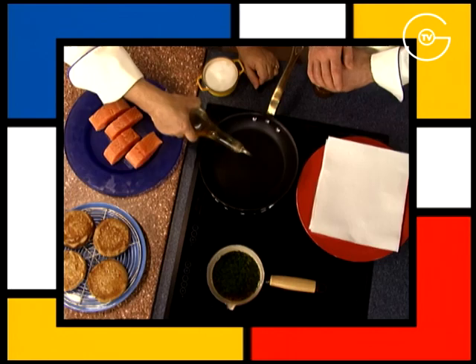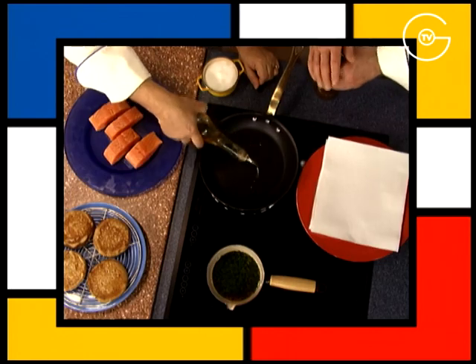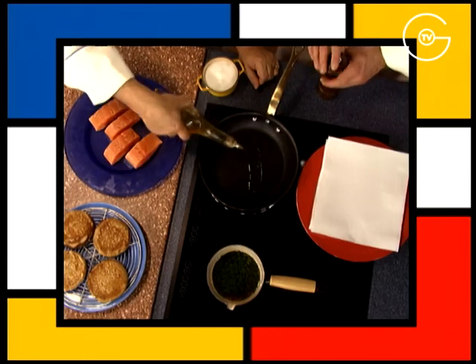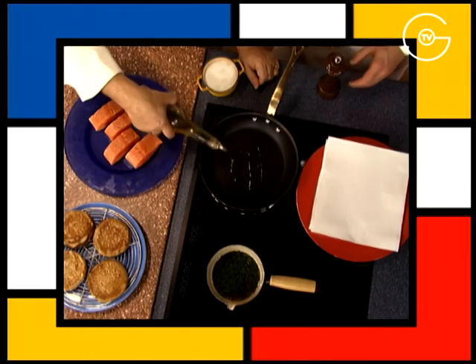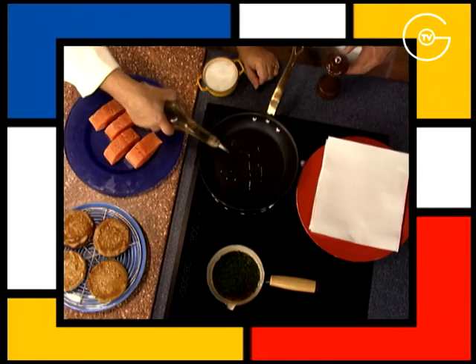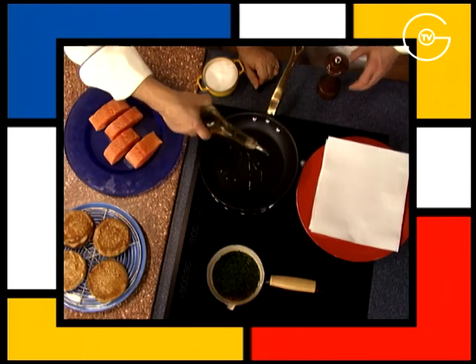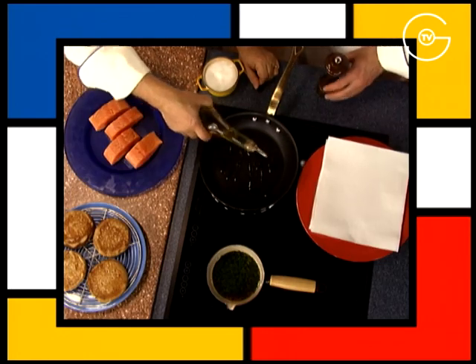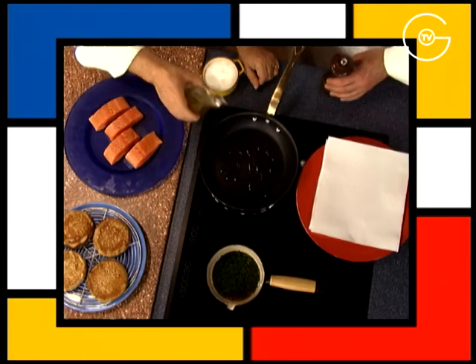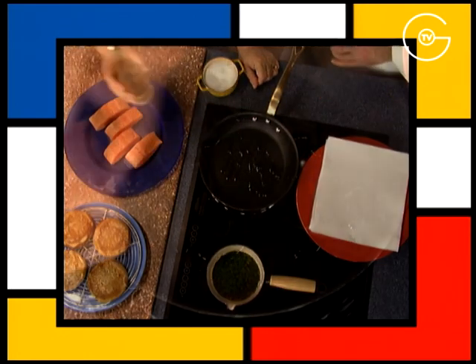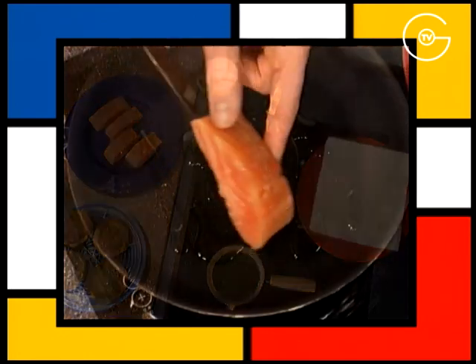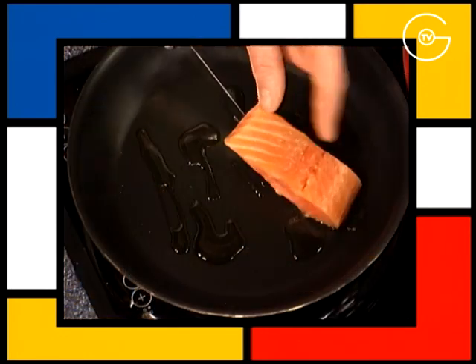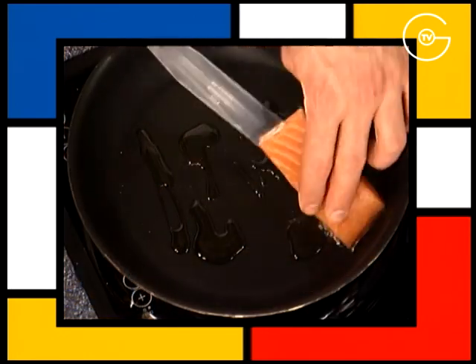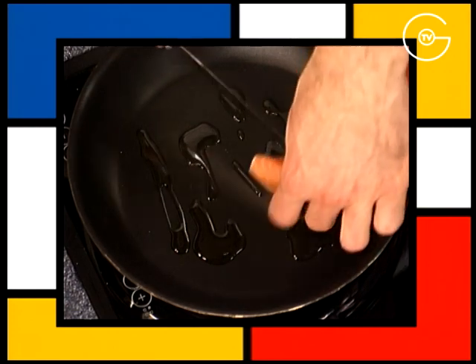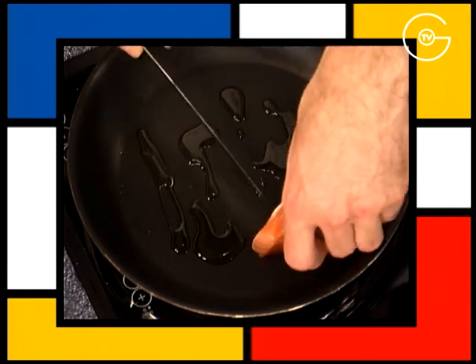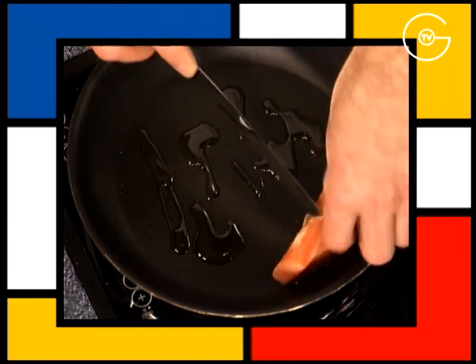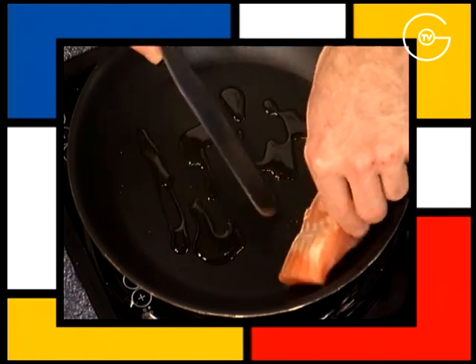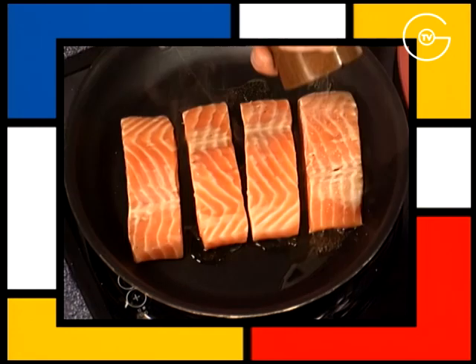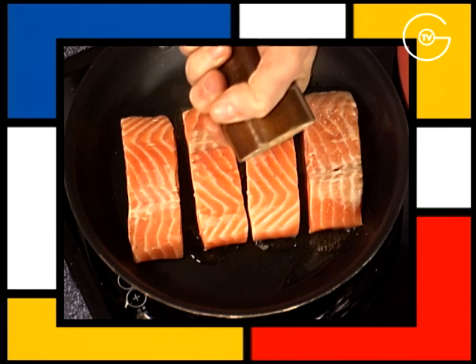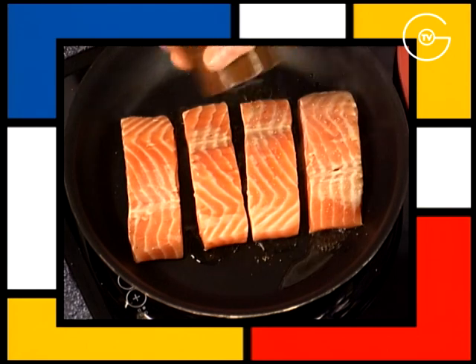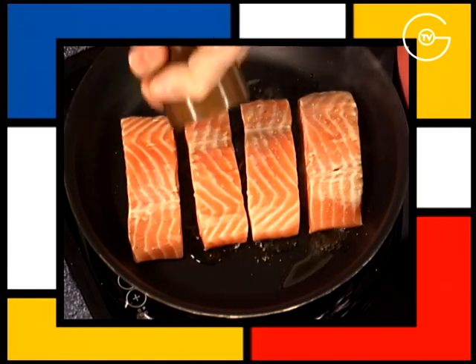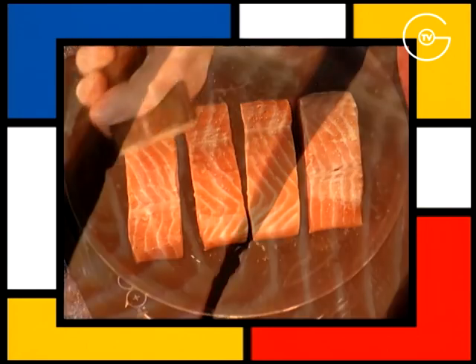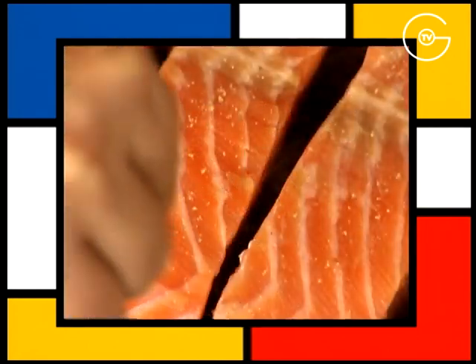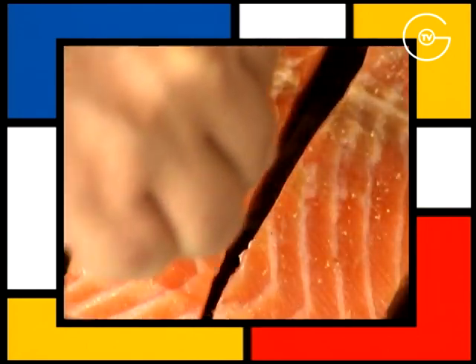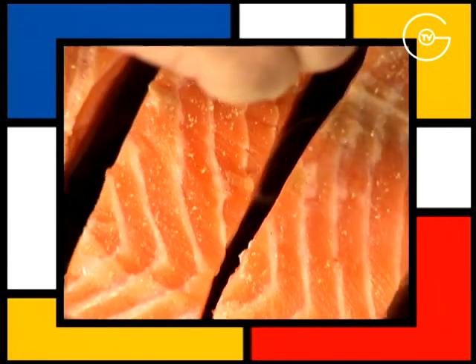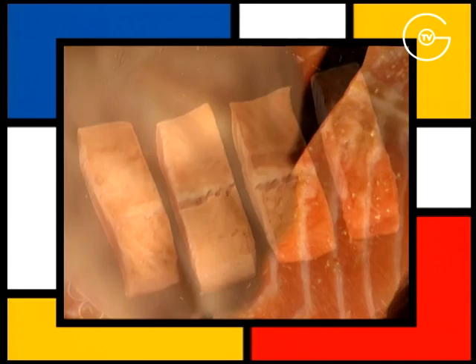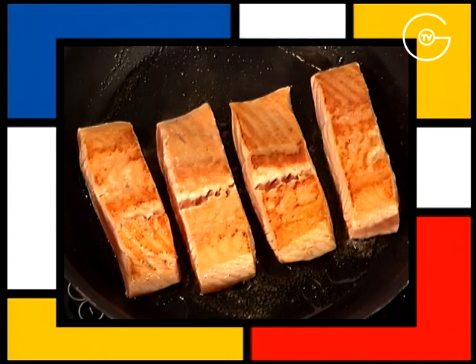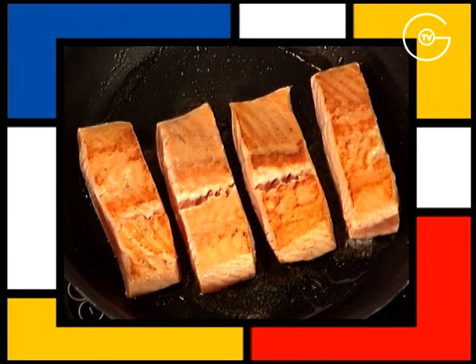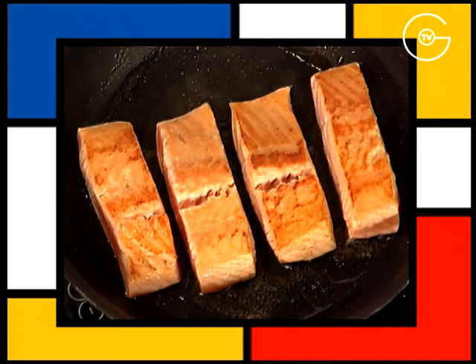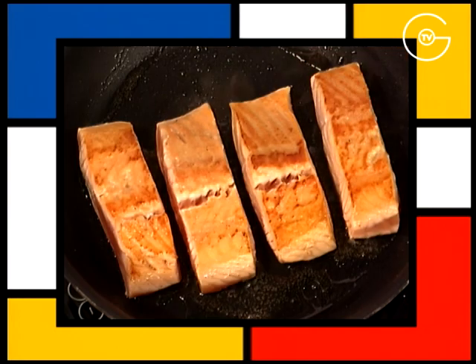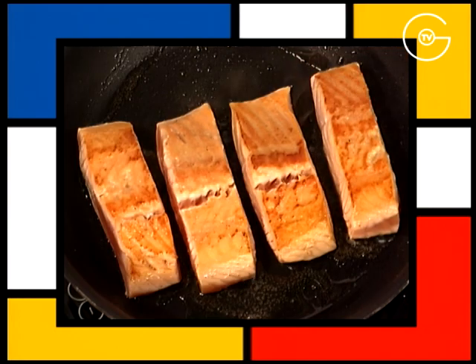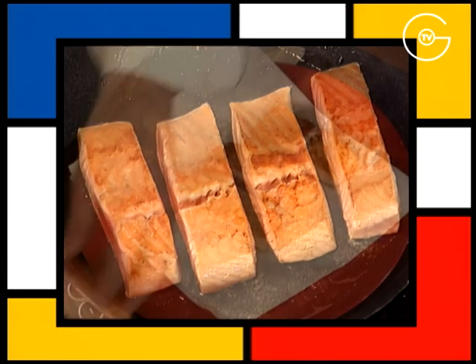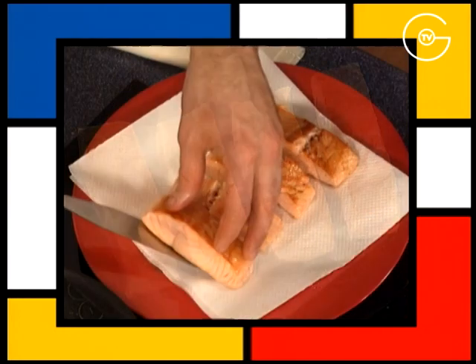Disposer un filet d'huile de noisette dans la poêle, ajouter les pavés de saumon, poivrer, saler, les cuire 2 minutes de chaque côté et les égoutter.